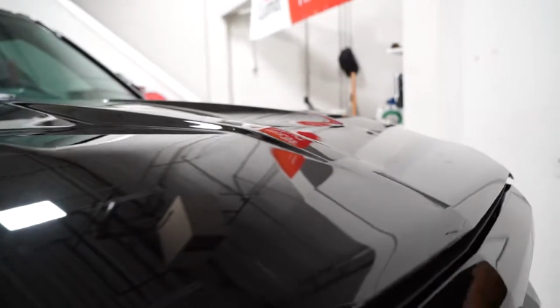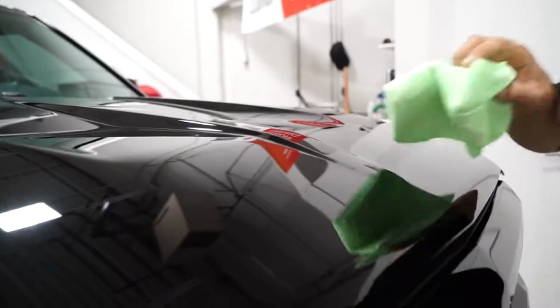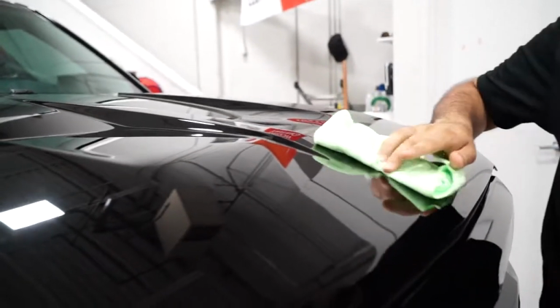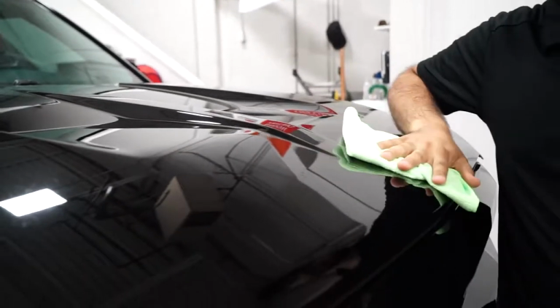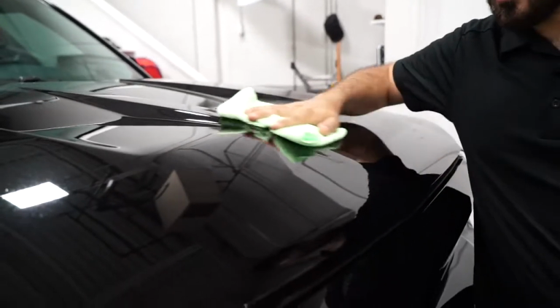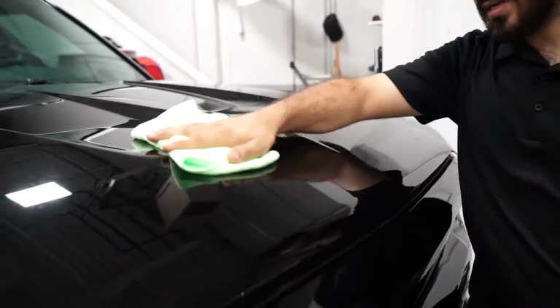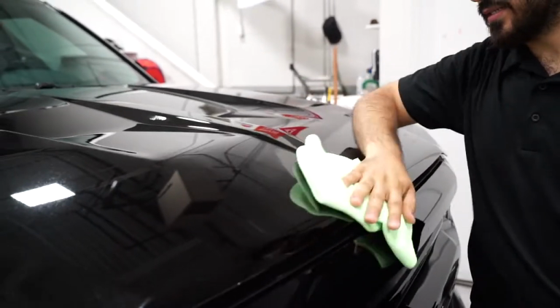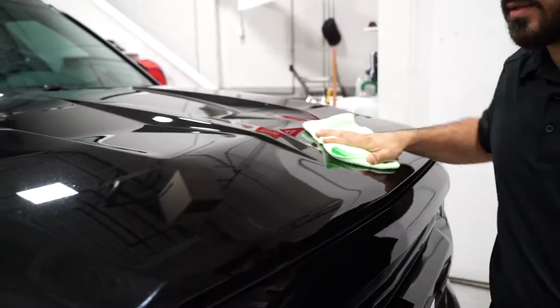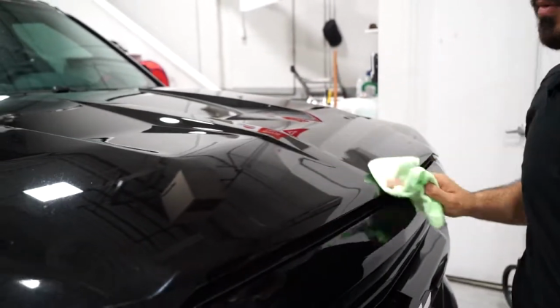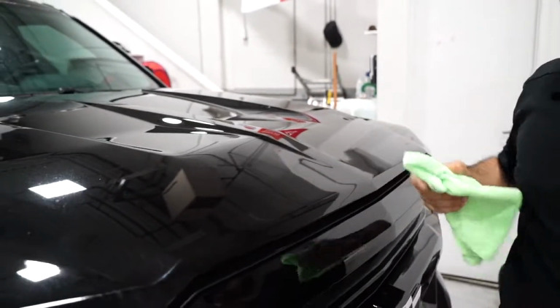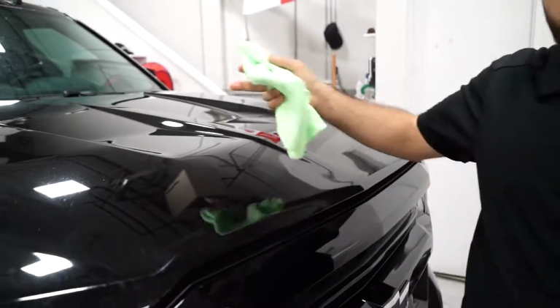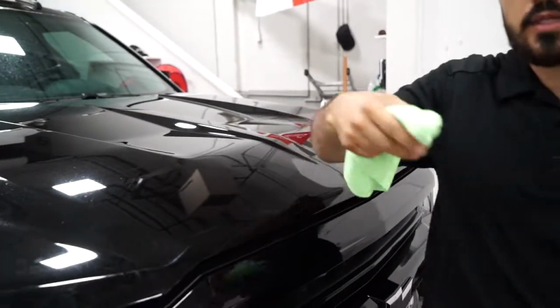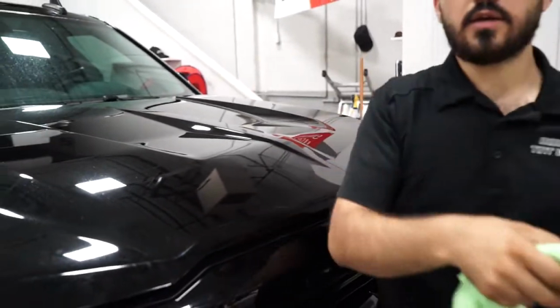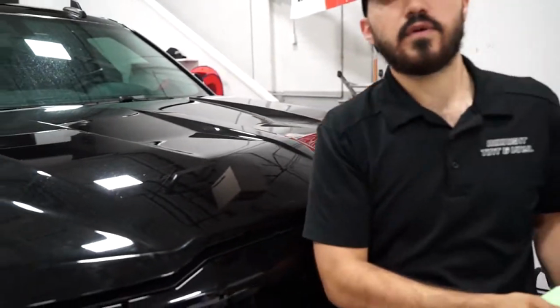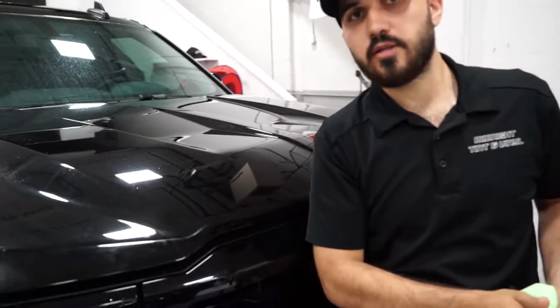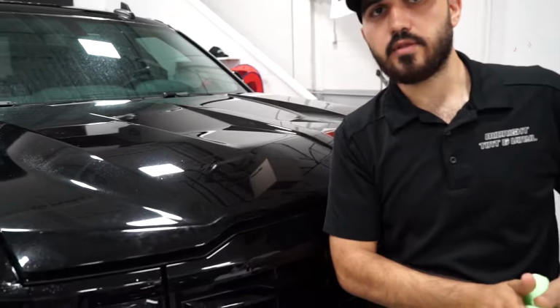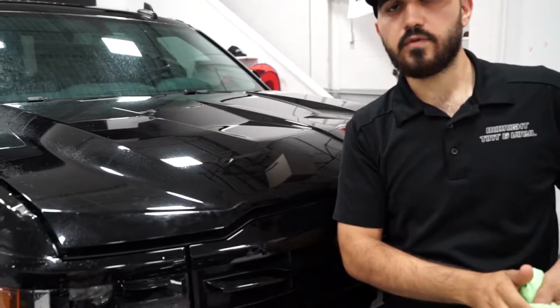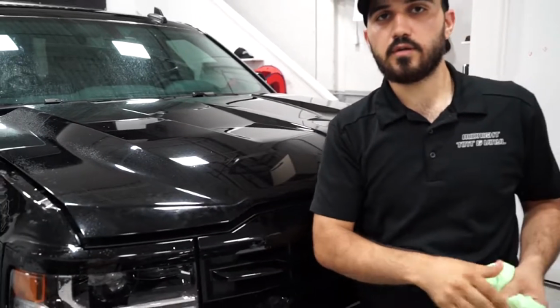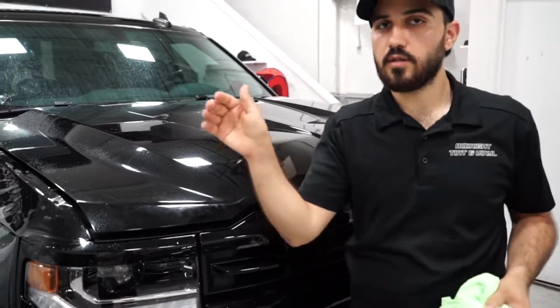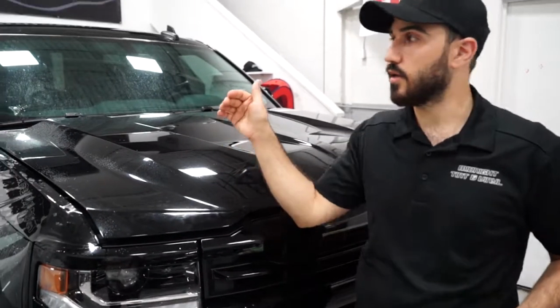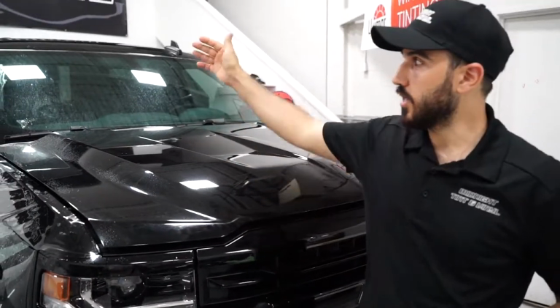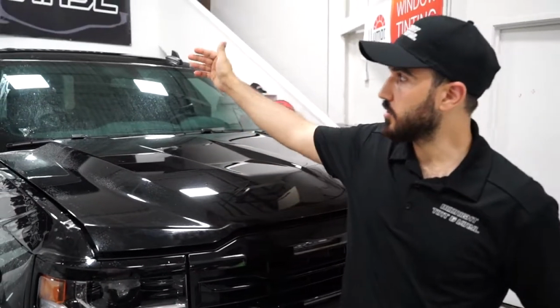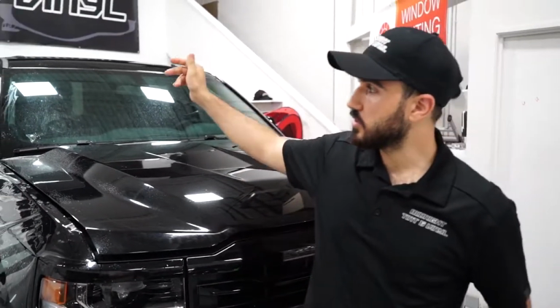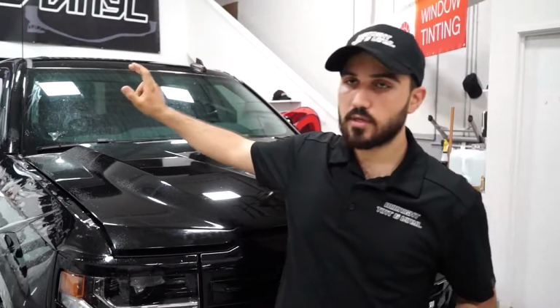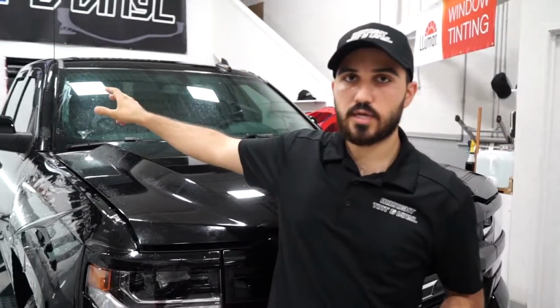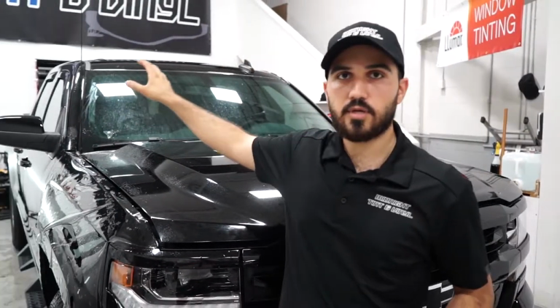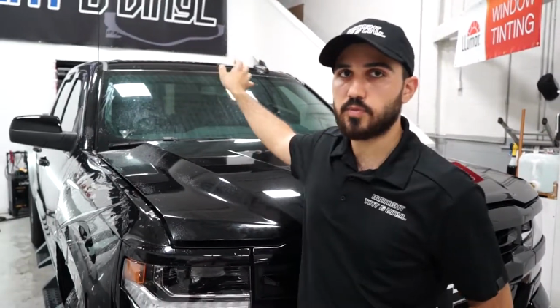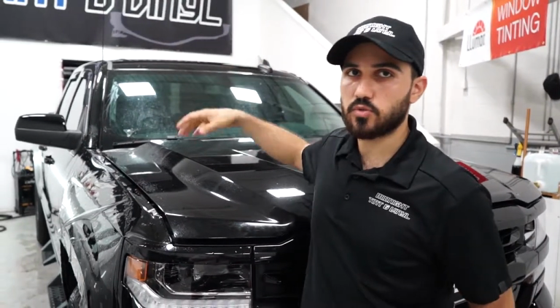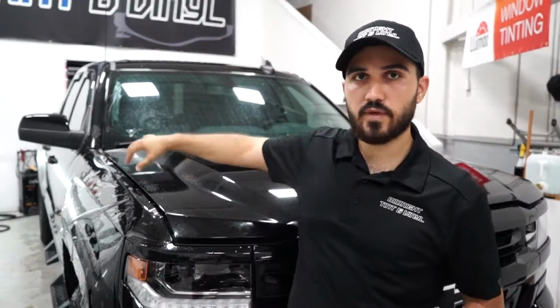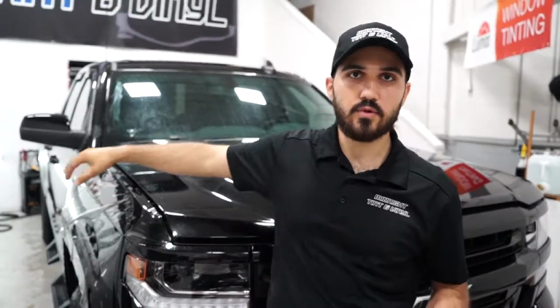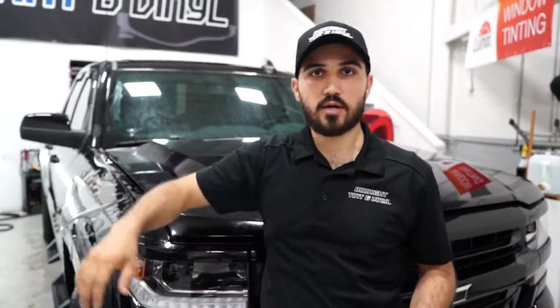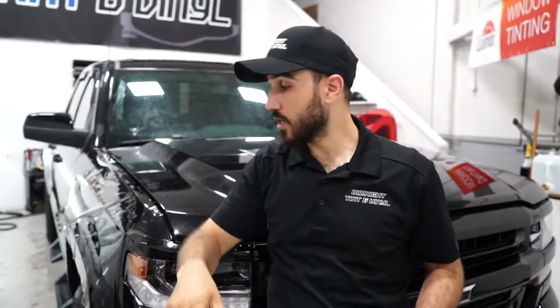So the entire hood right here is done. We're doing pretty much the entire front clip on the vehicle — A-pillars, side mirrors, partial roof, and the rocker panel.